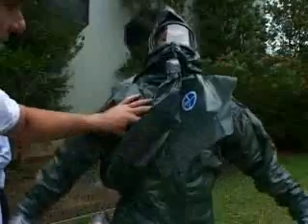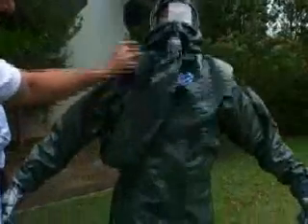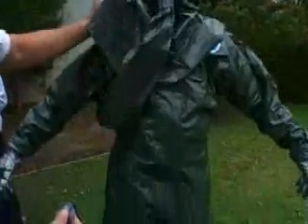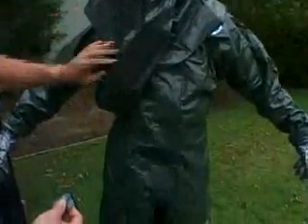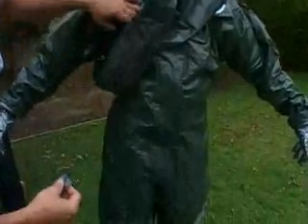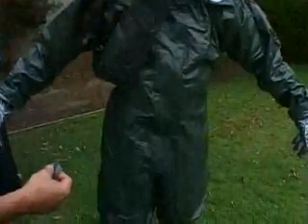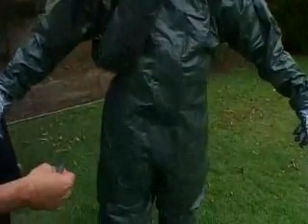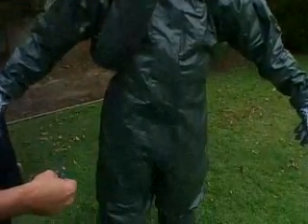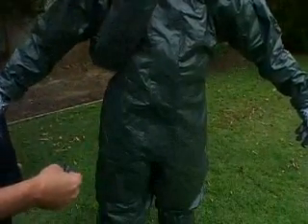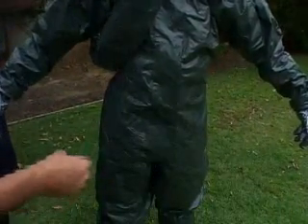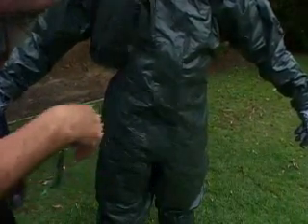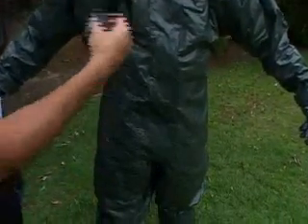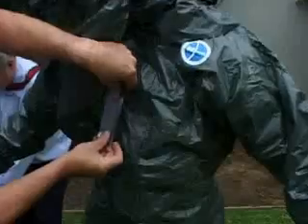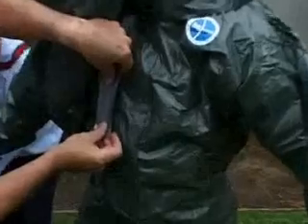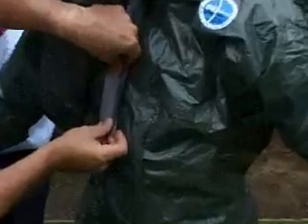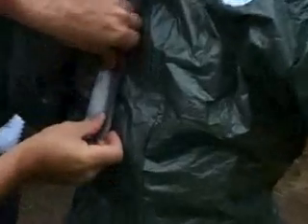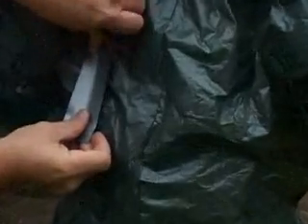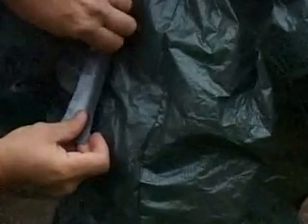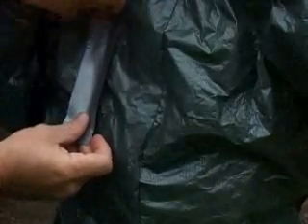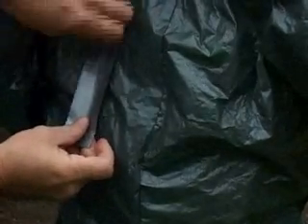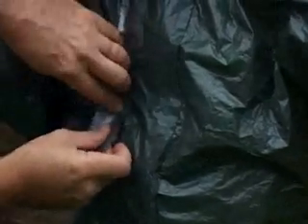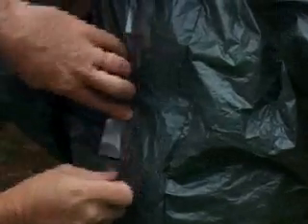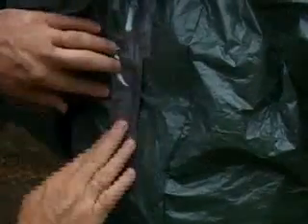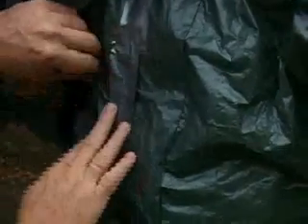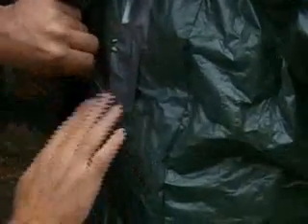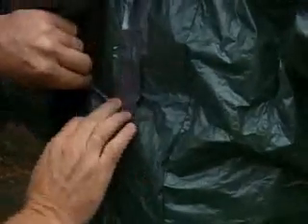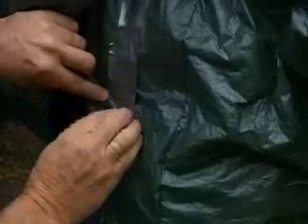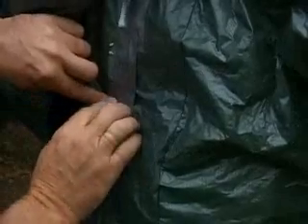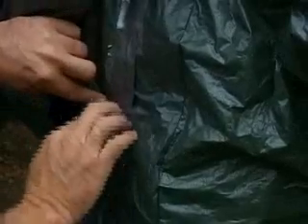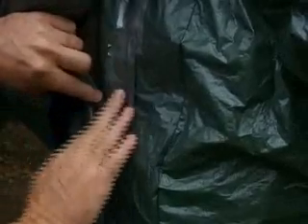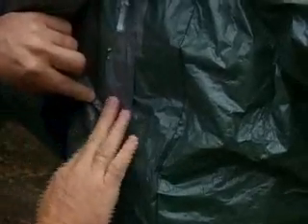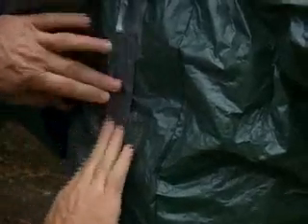It is important to seal all seams with tape, according to the manufacturer's instructions. We're ready to start.